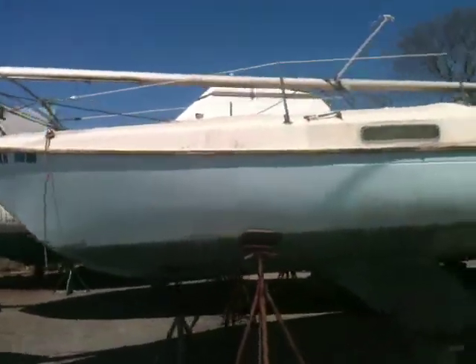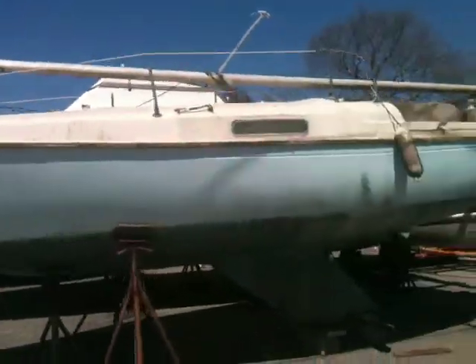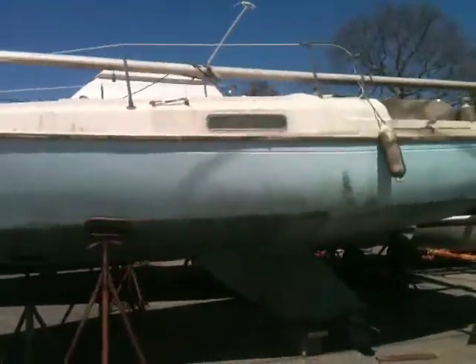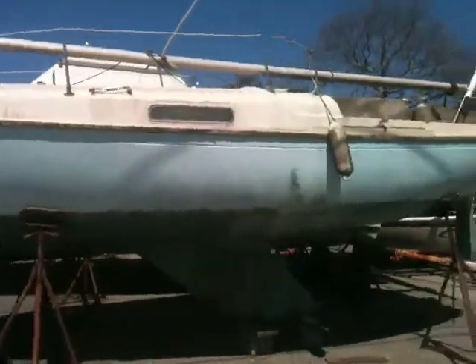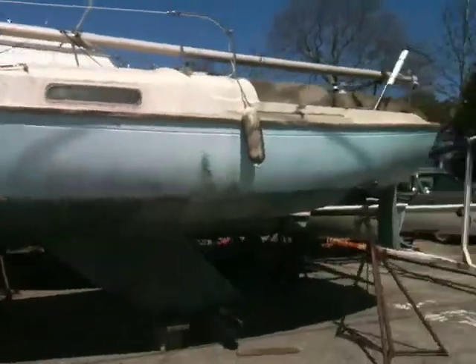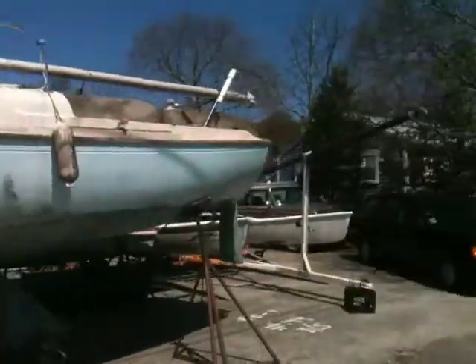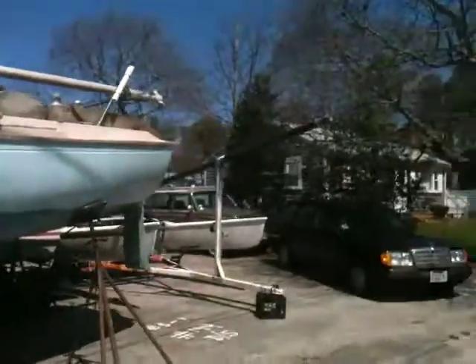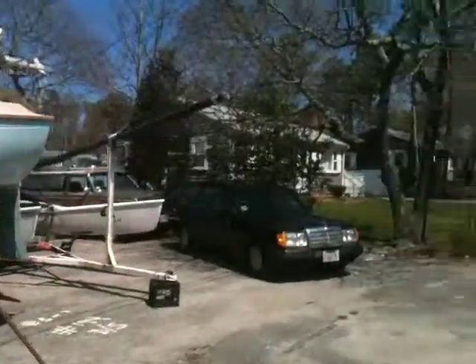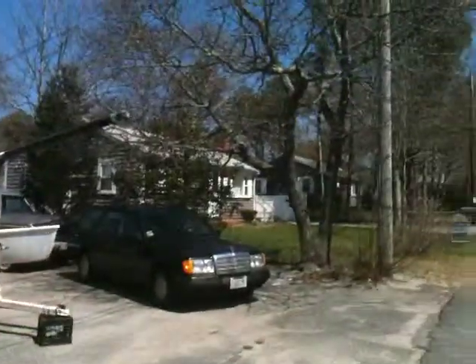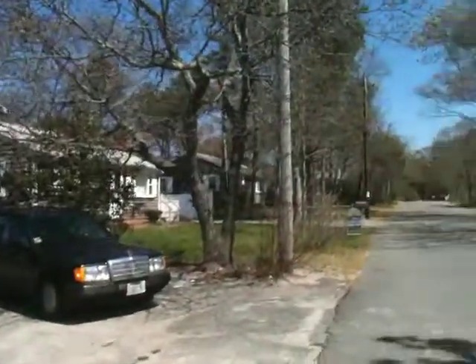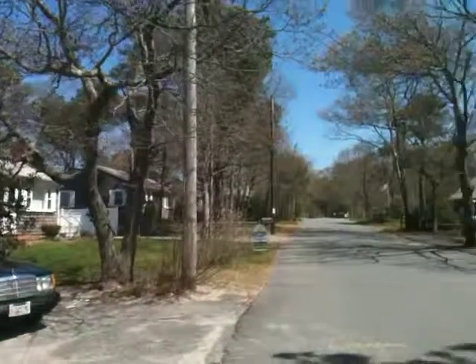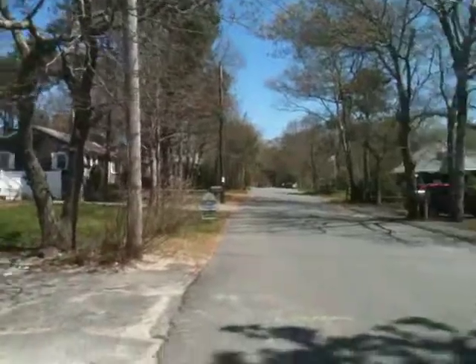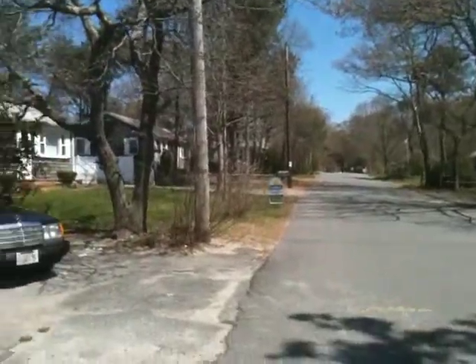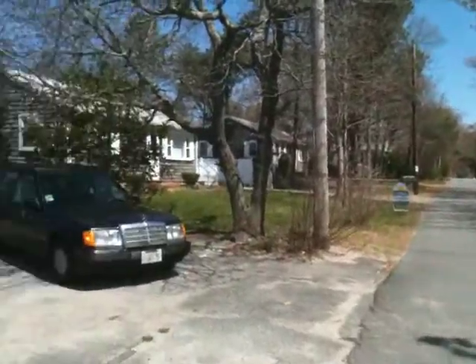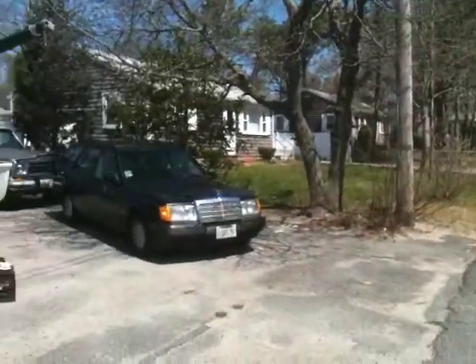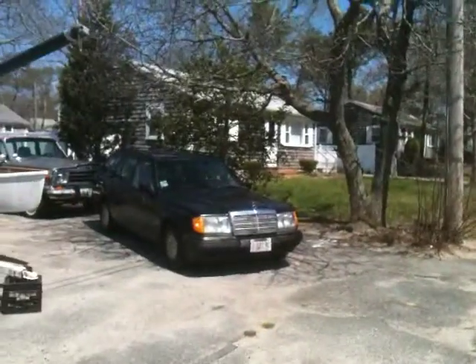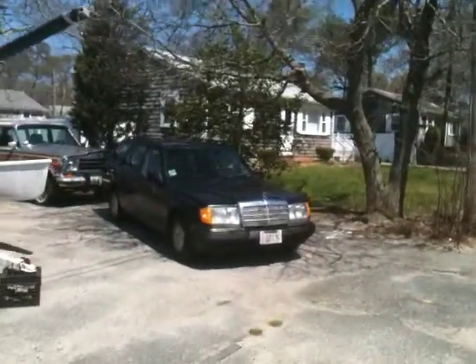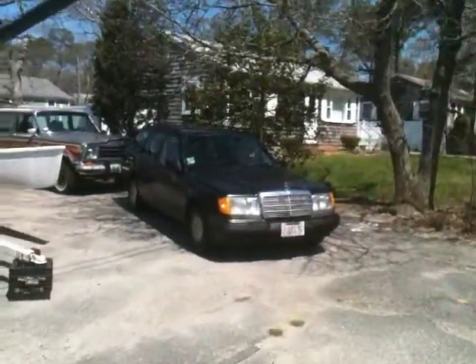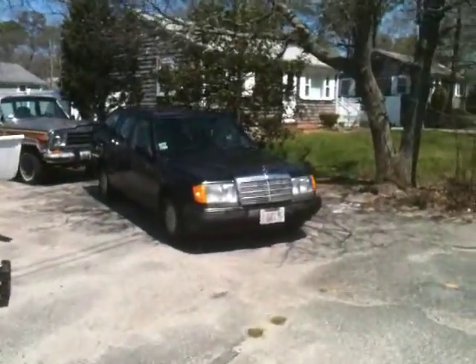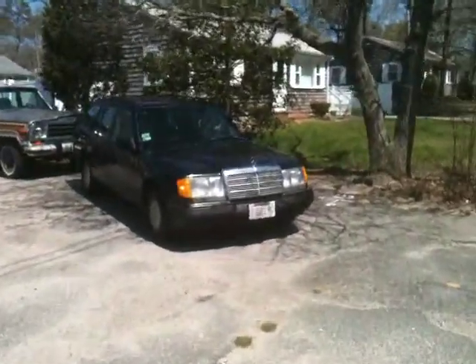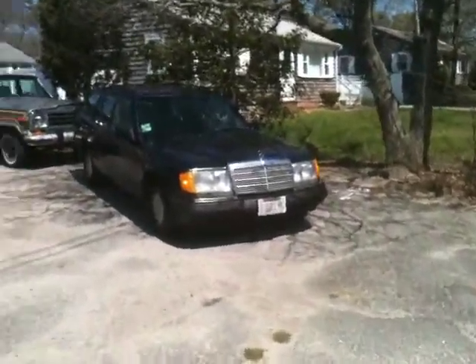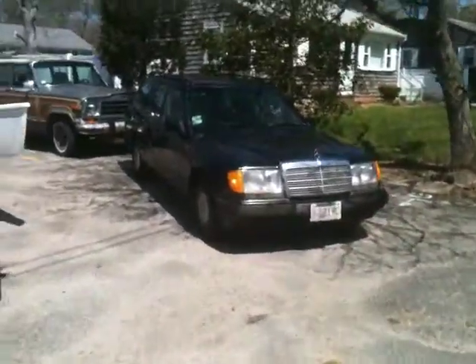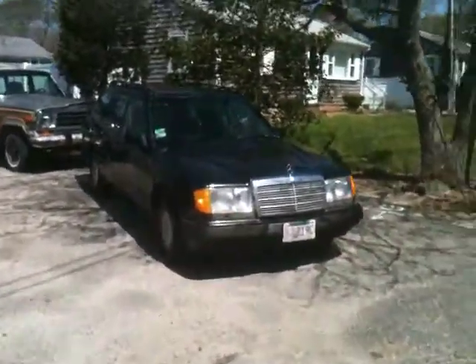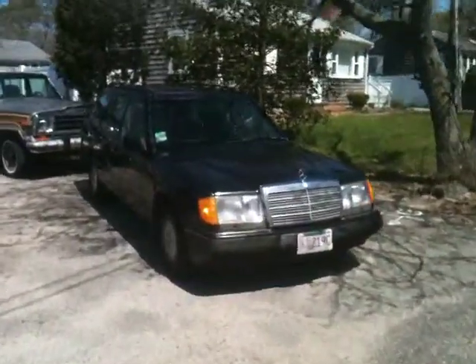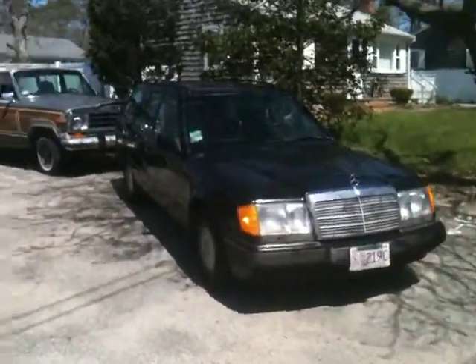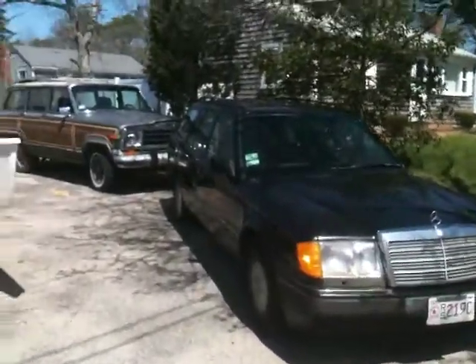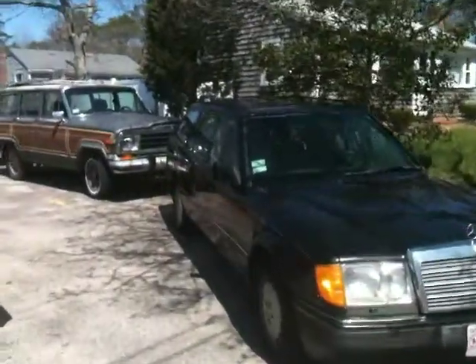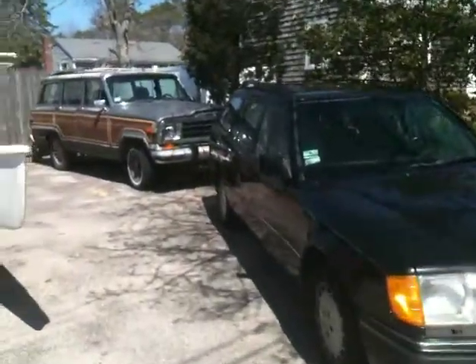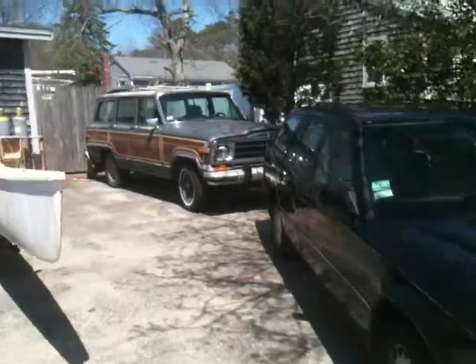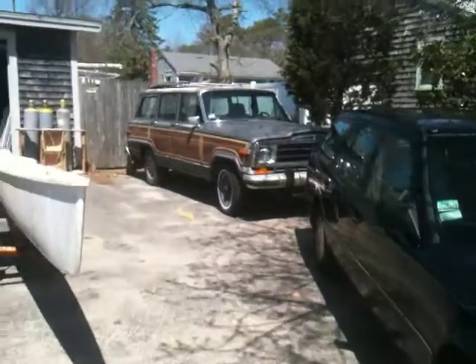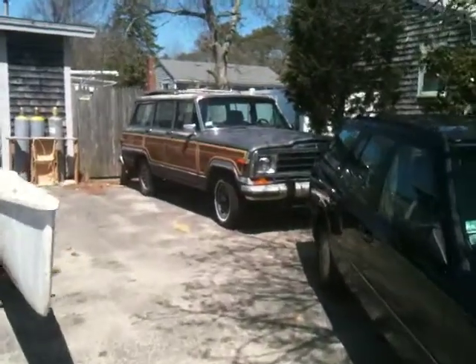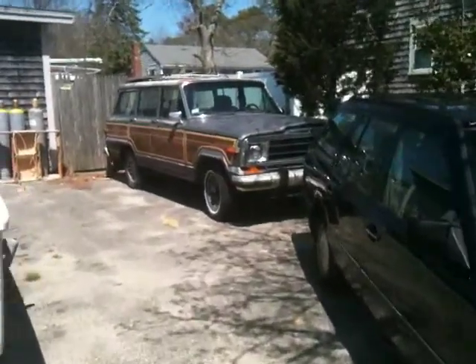This is another sailboat. Let's see here. This is the street I'm on. Here's my car. And this is my other car.